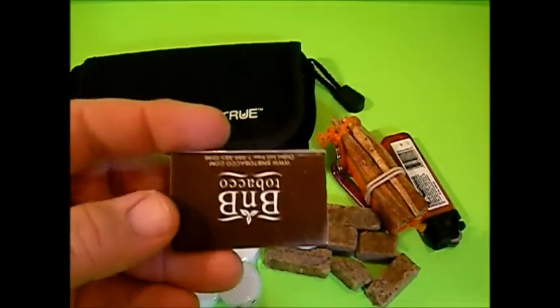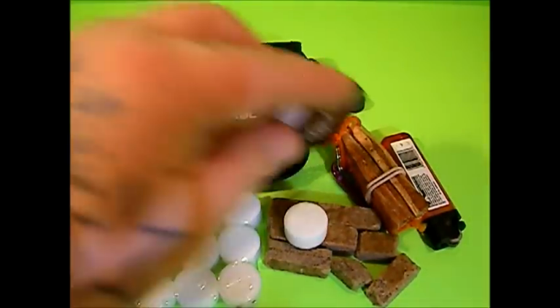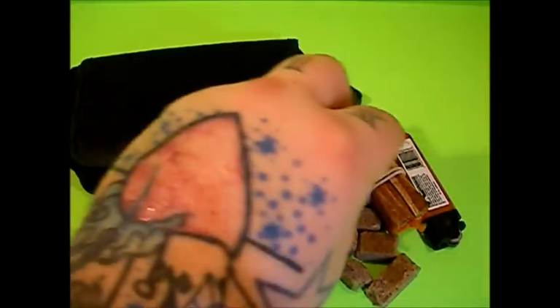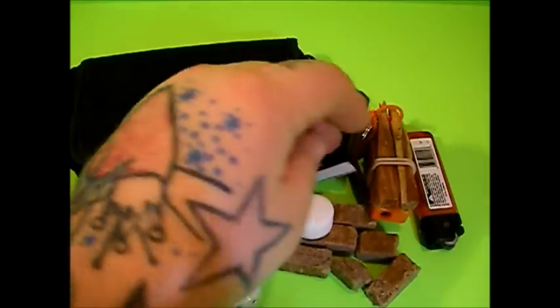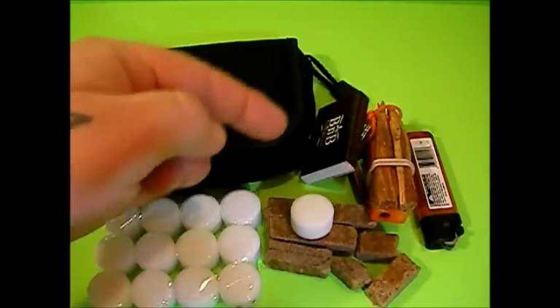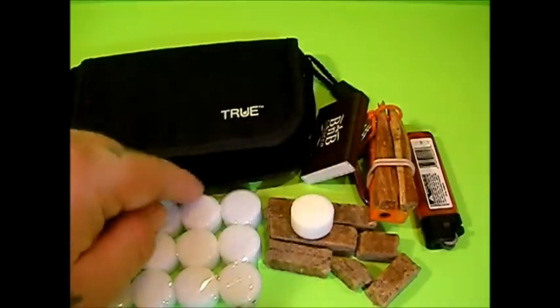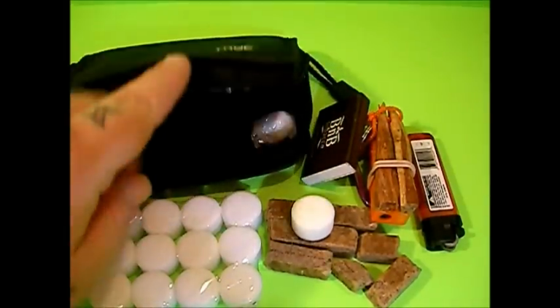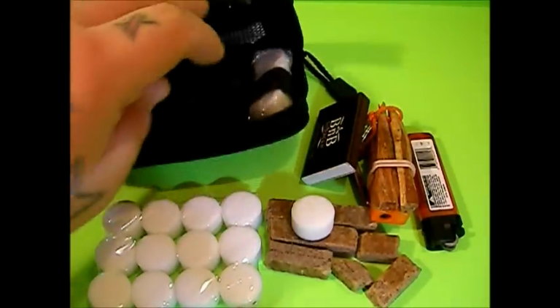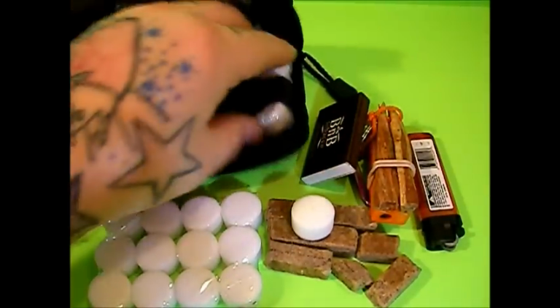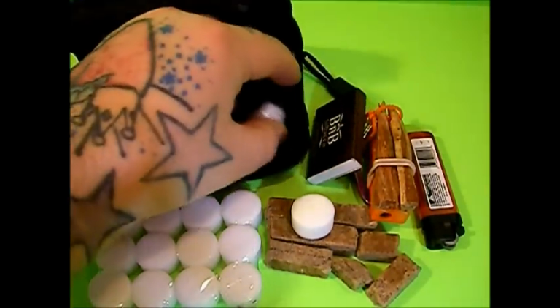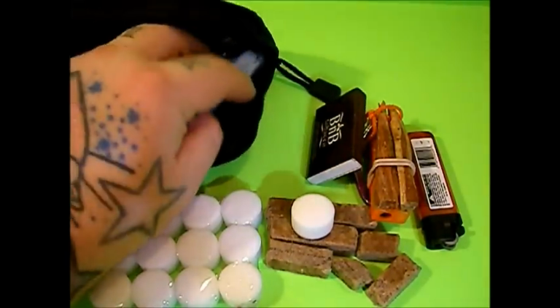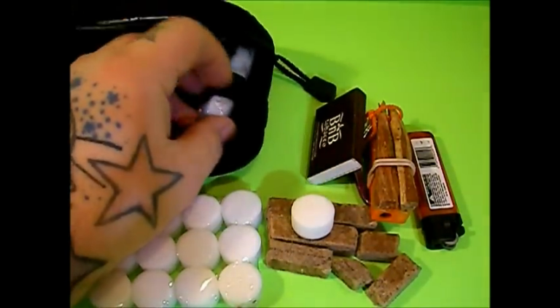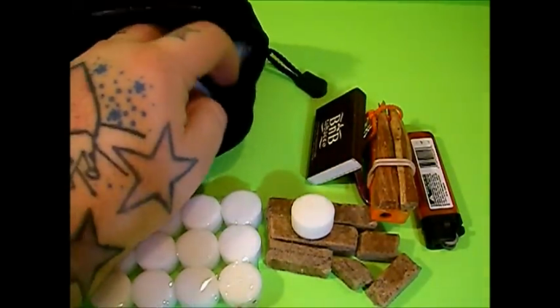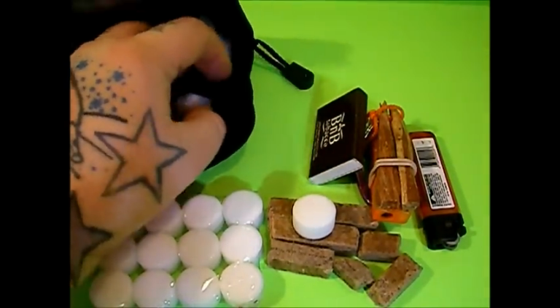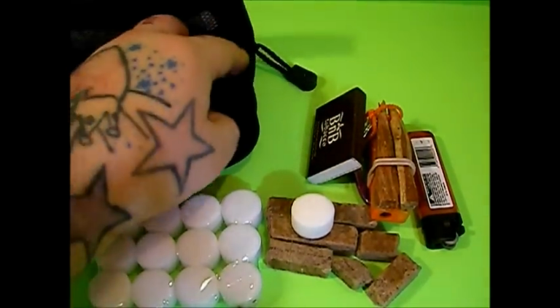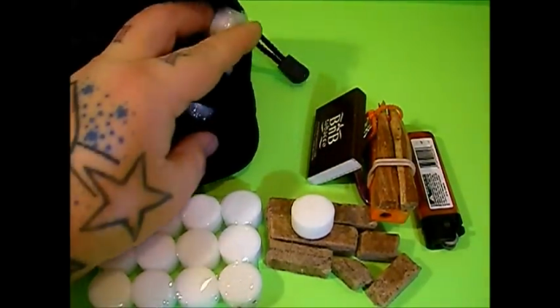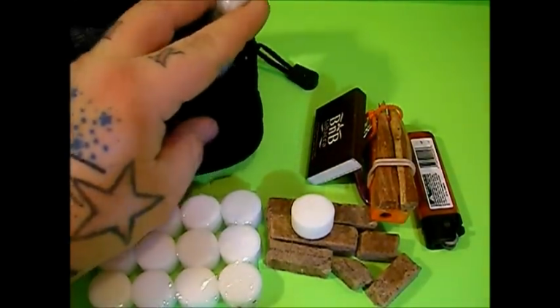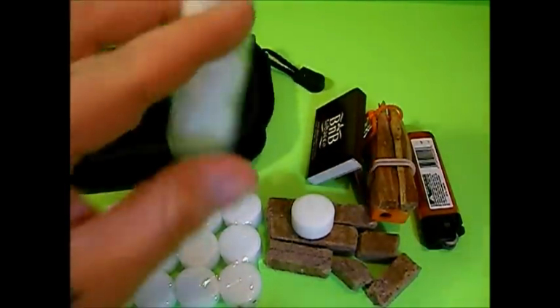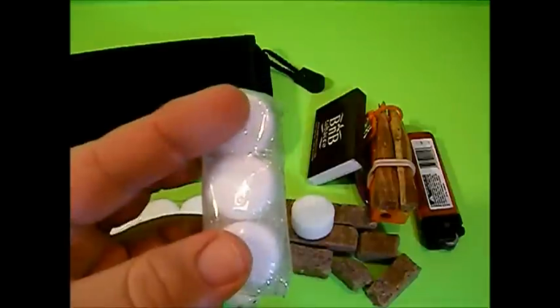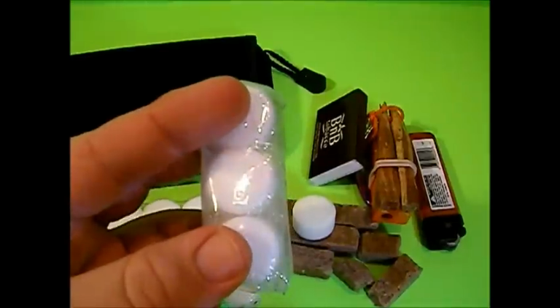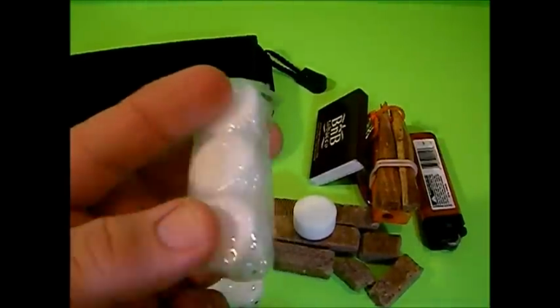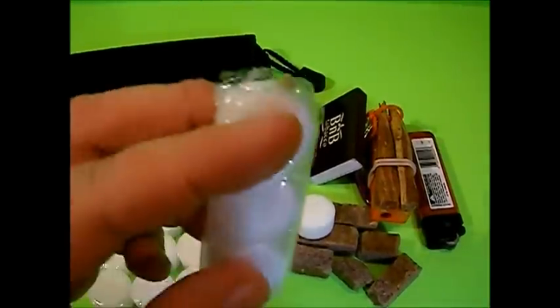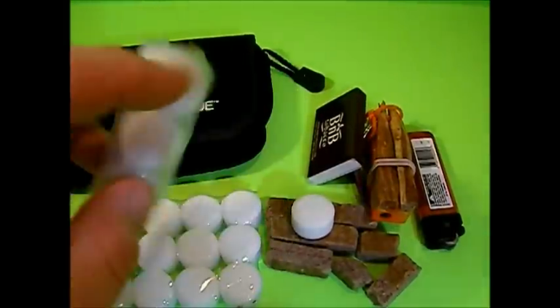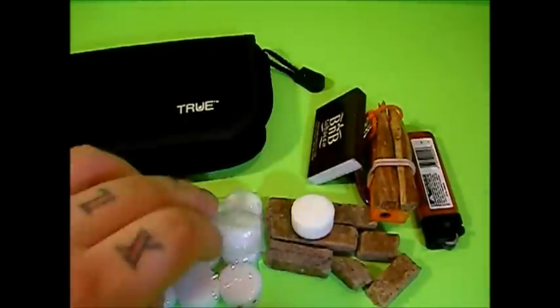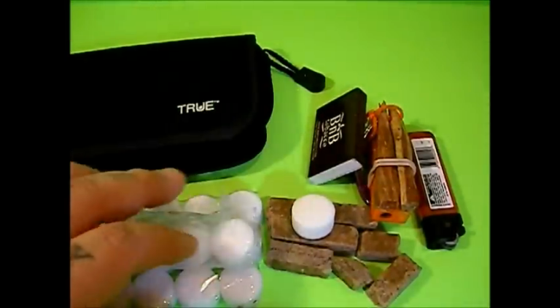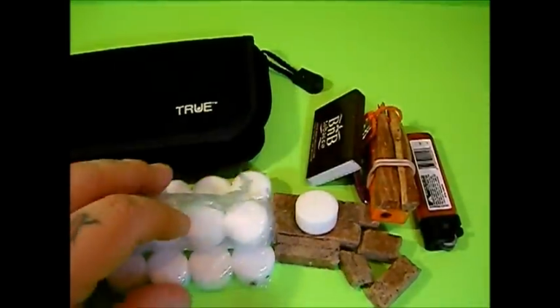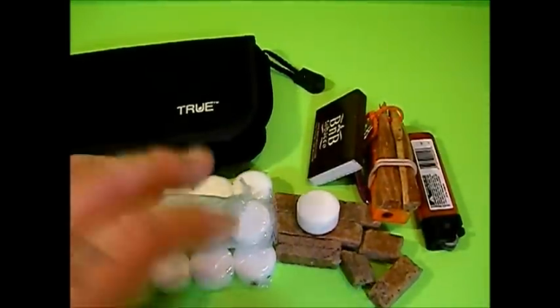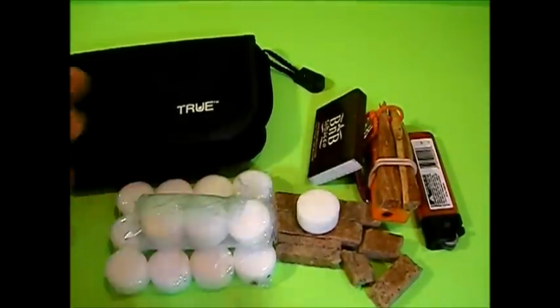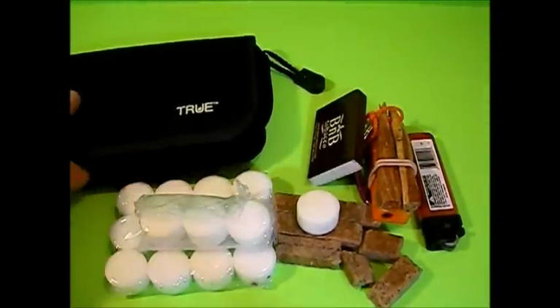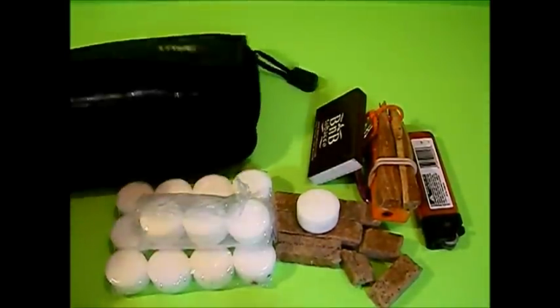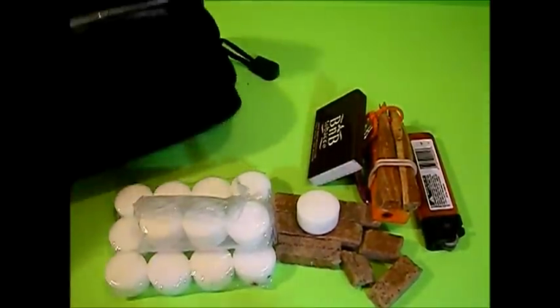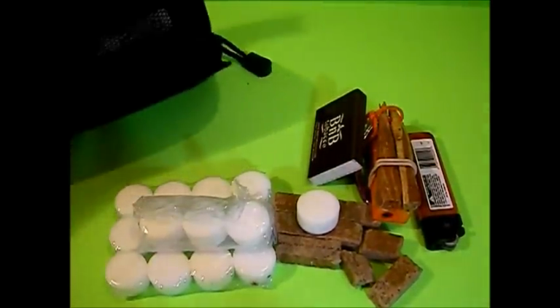Just an extra set of matches — I really need to put some good matches in here. And some of the fuel tabs that we've used and opened; we had another pack about this size and we started doing some testing with them.